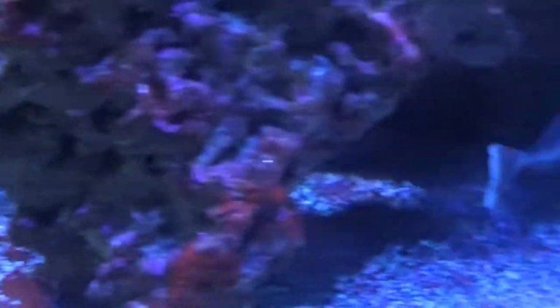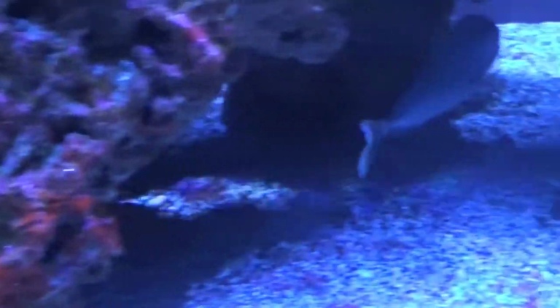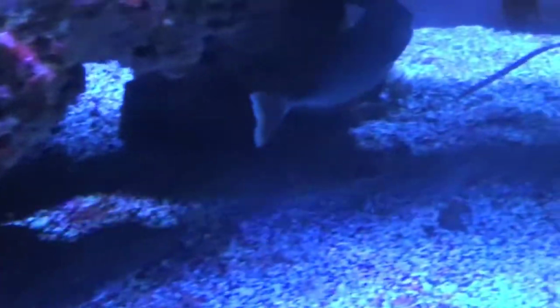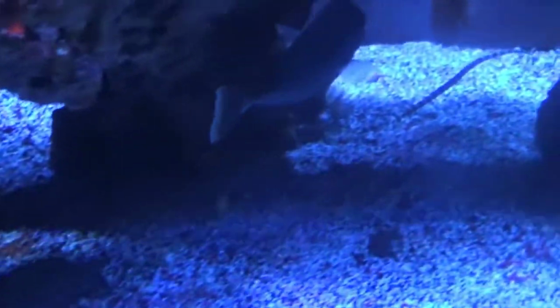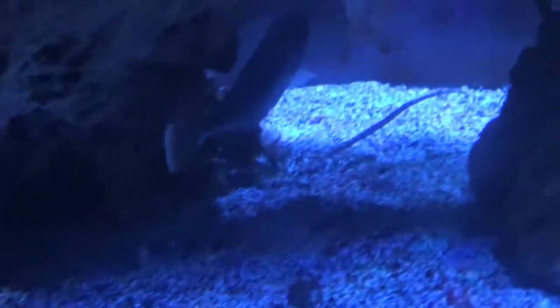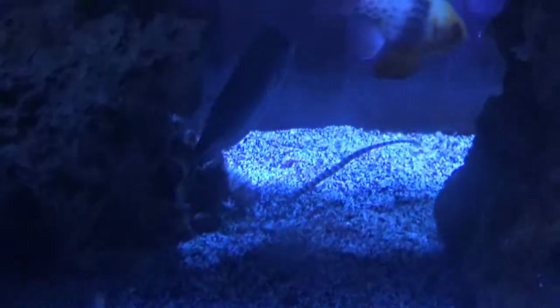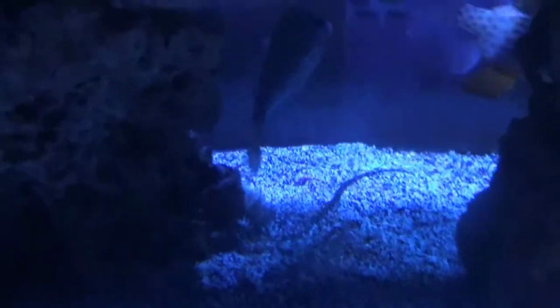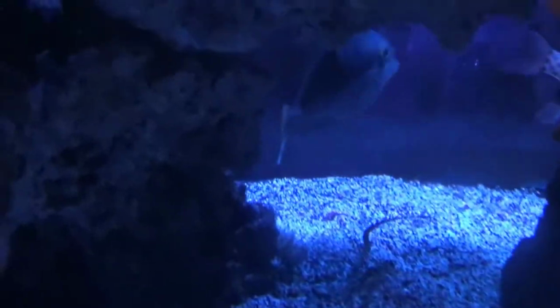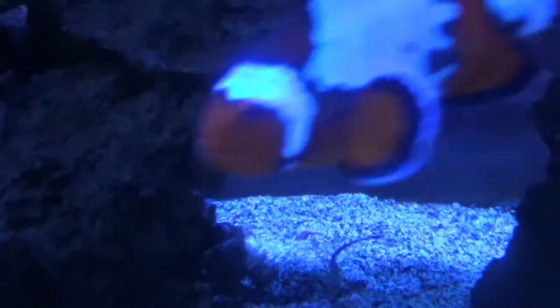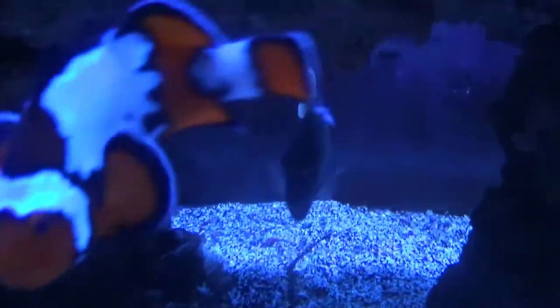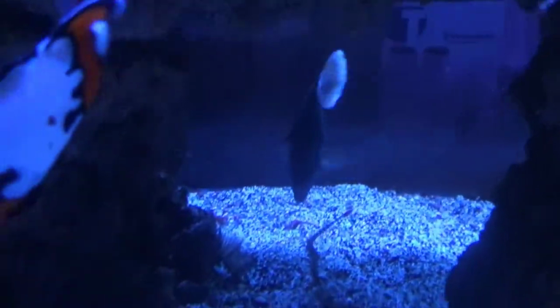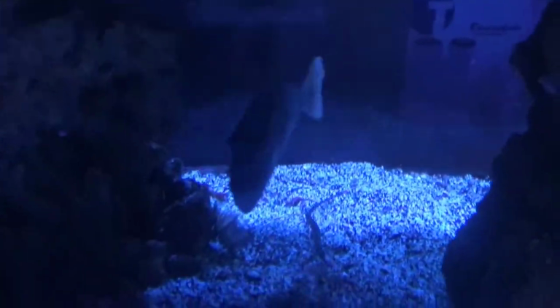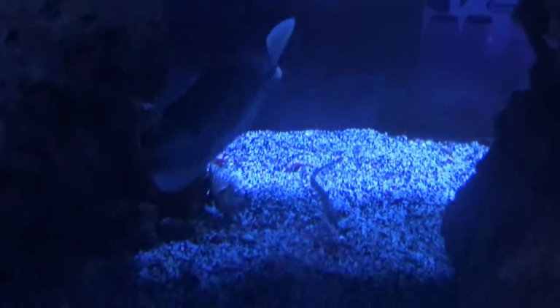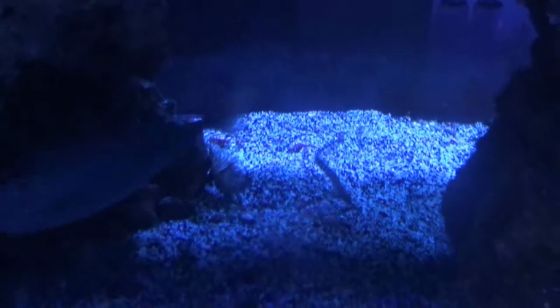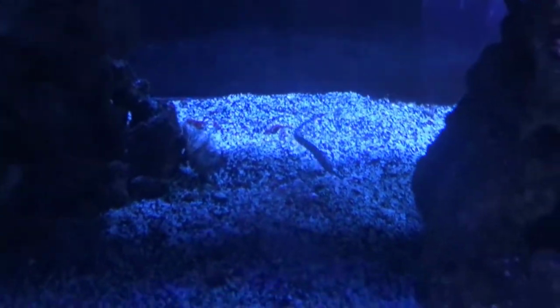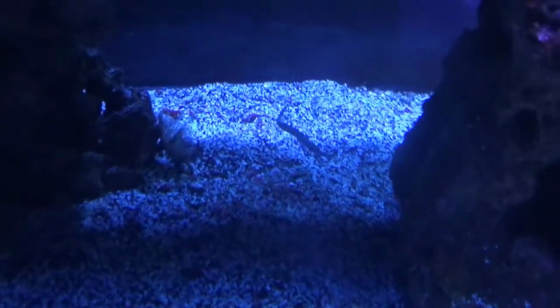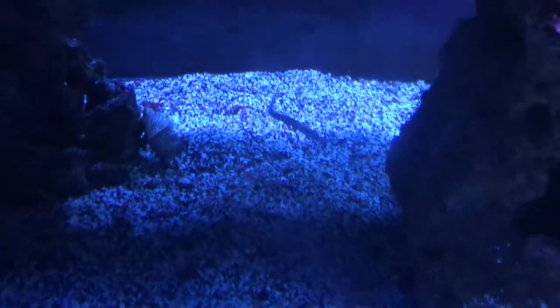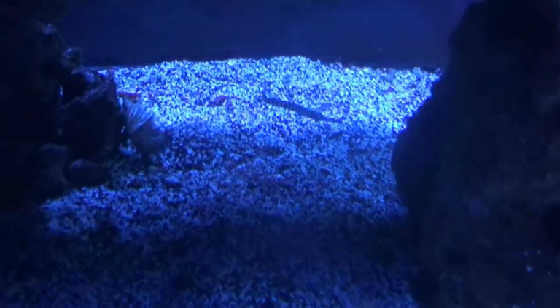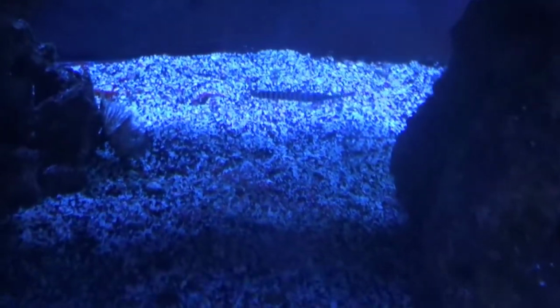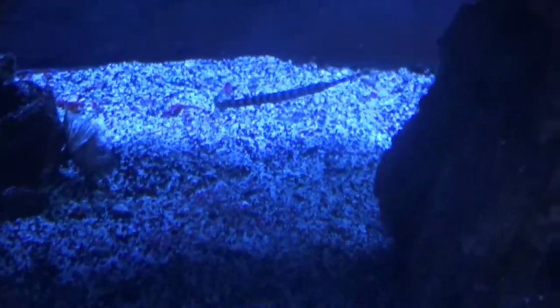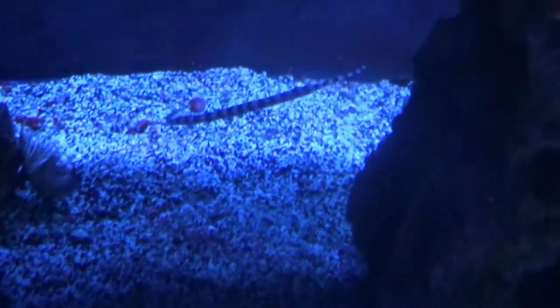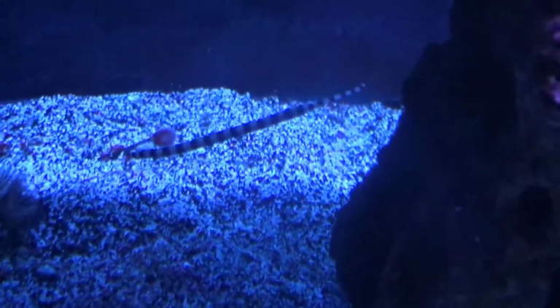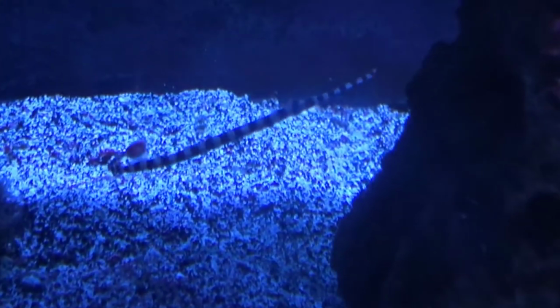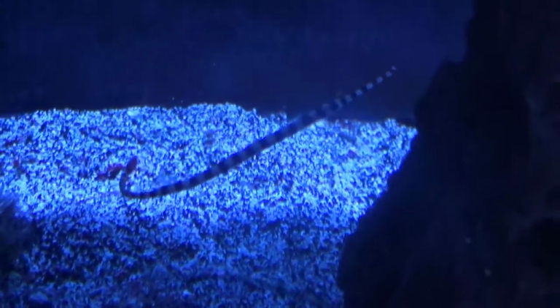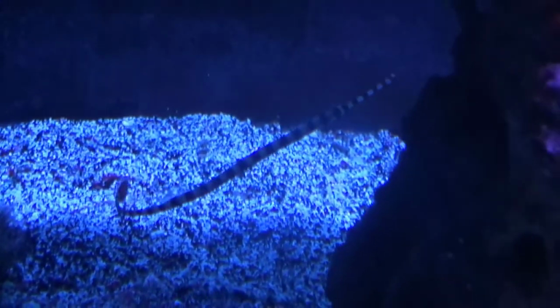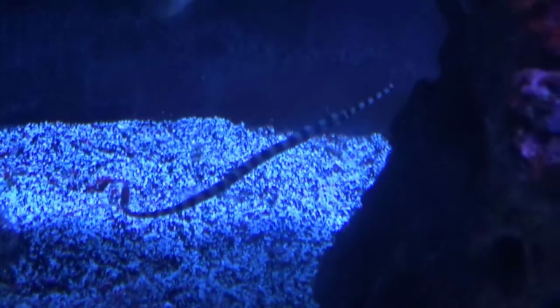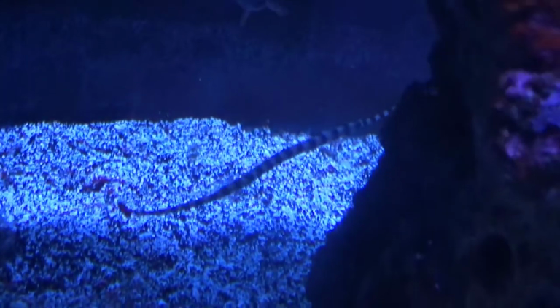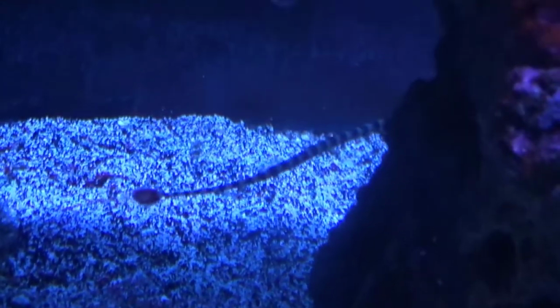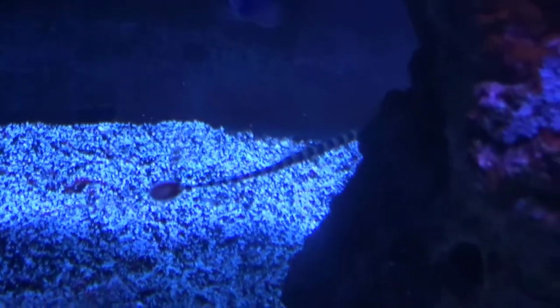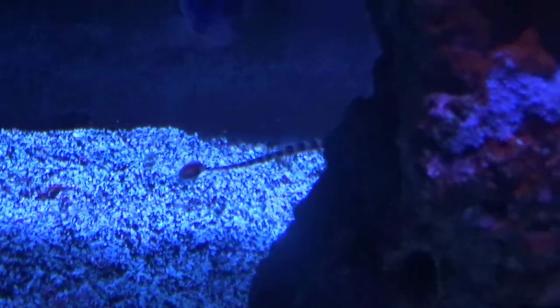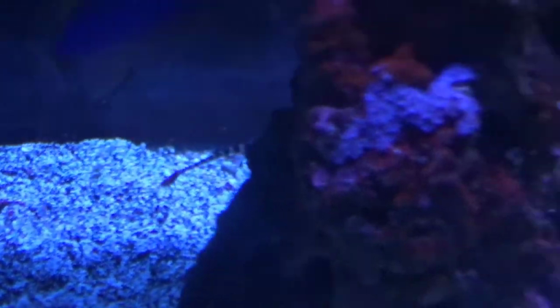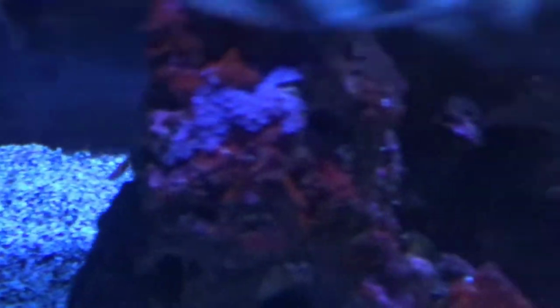We got a new unicorn tang, a couple of pipefish — this one is the red striped banded, a very cool pipefish.